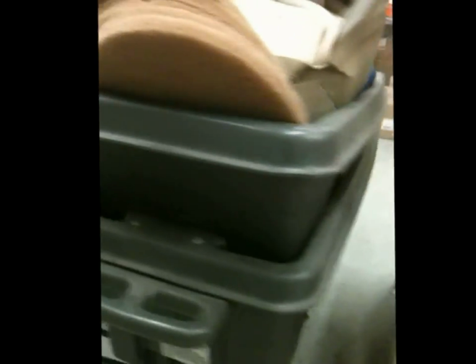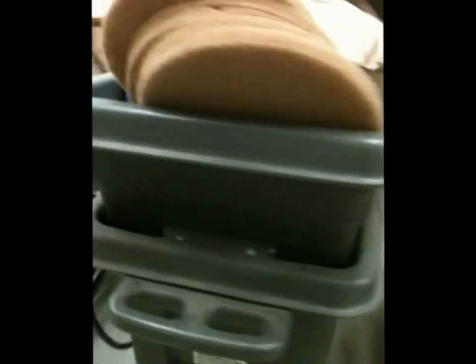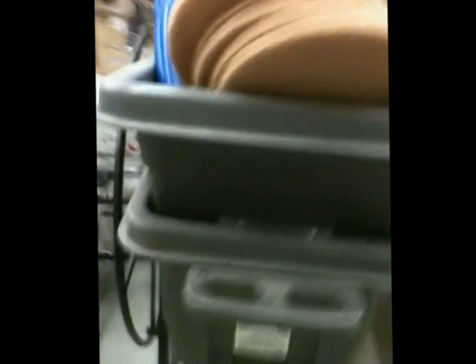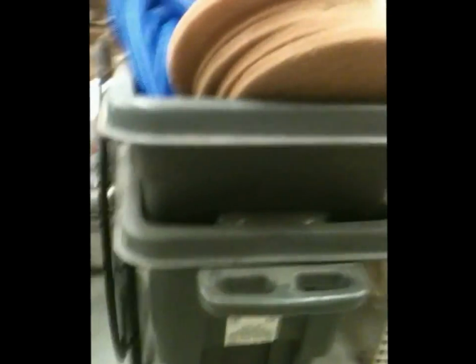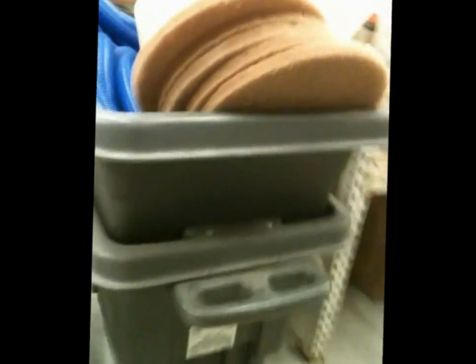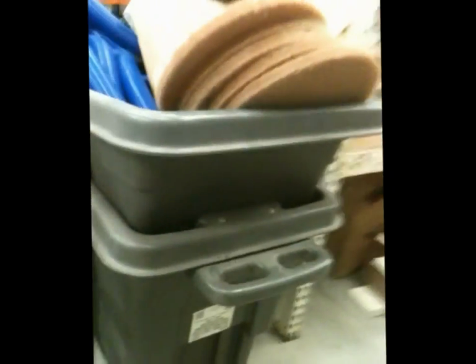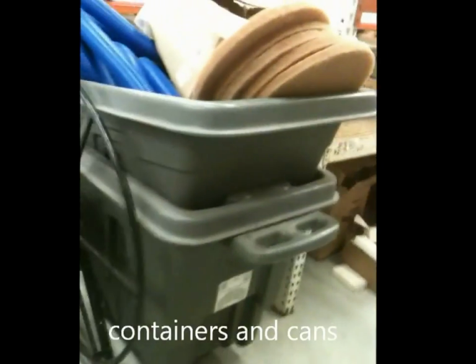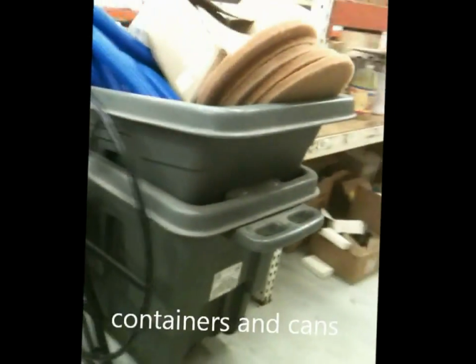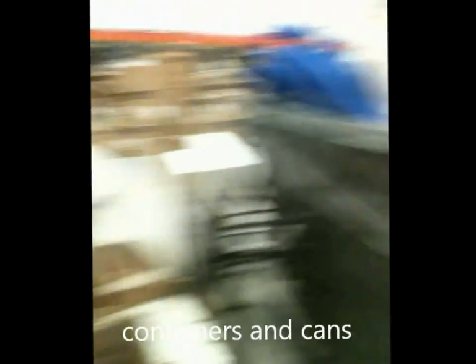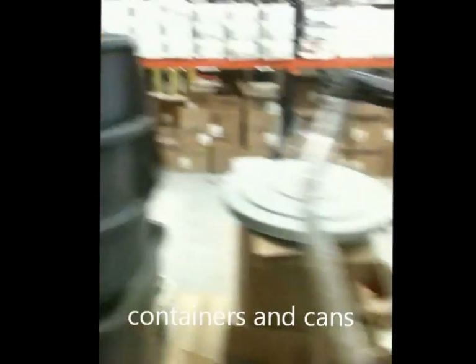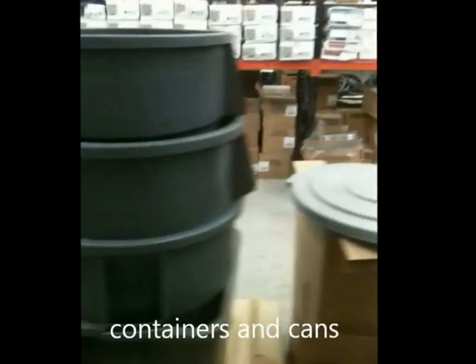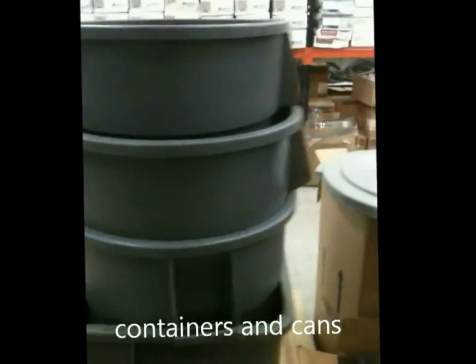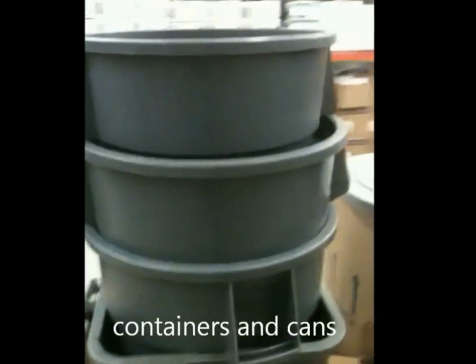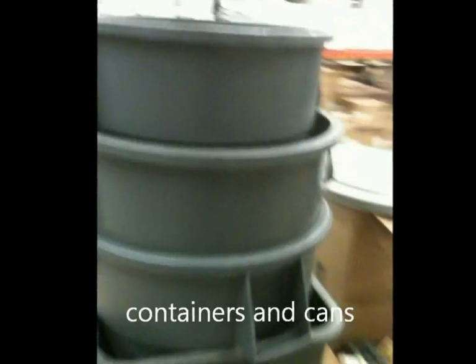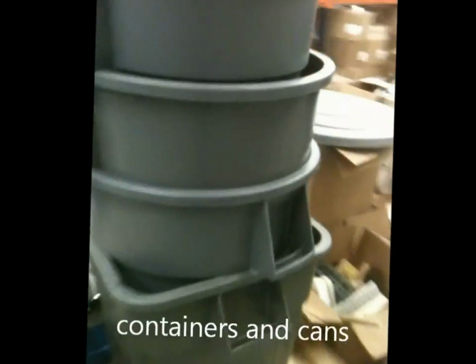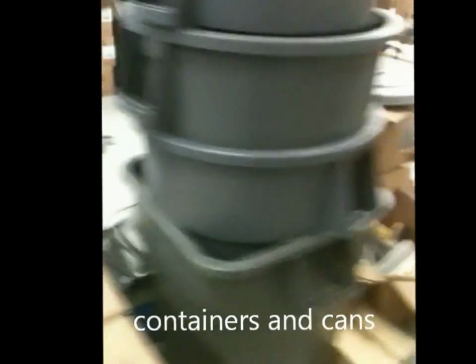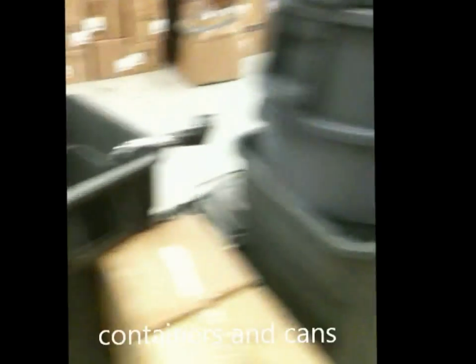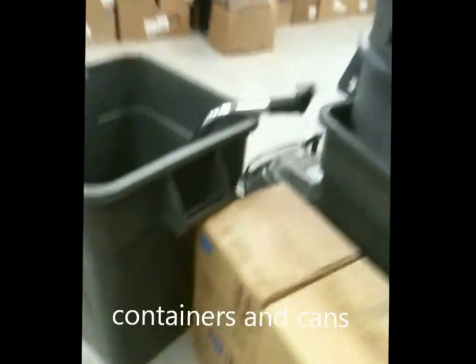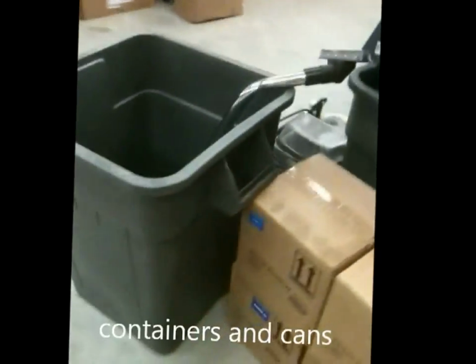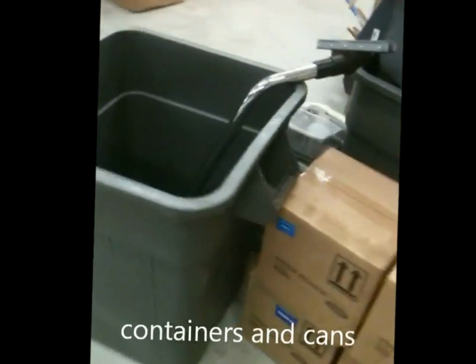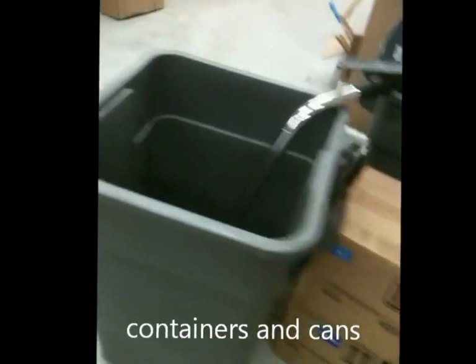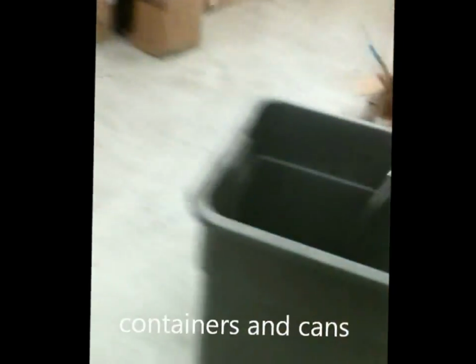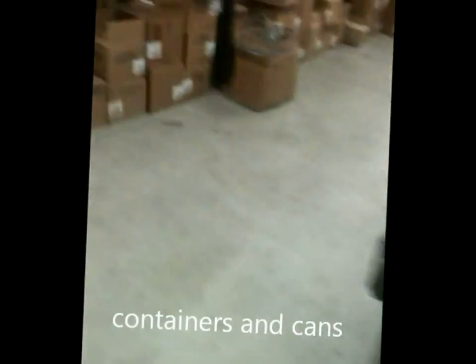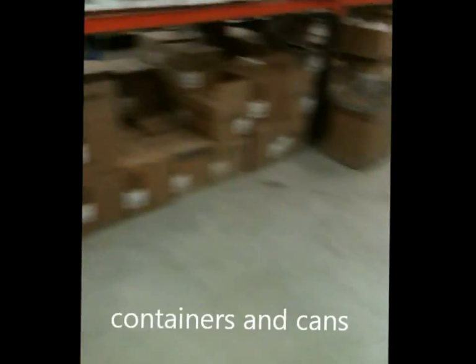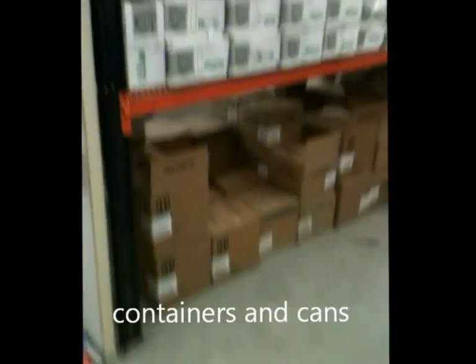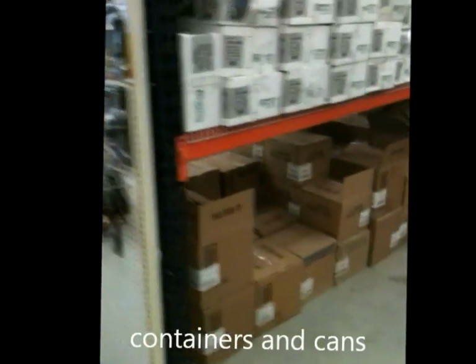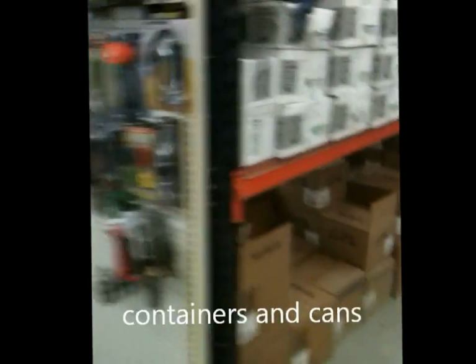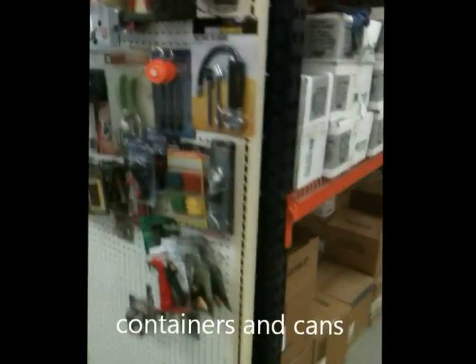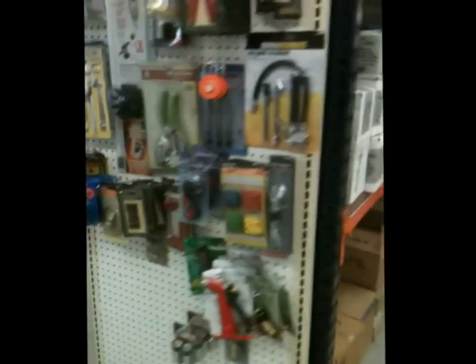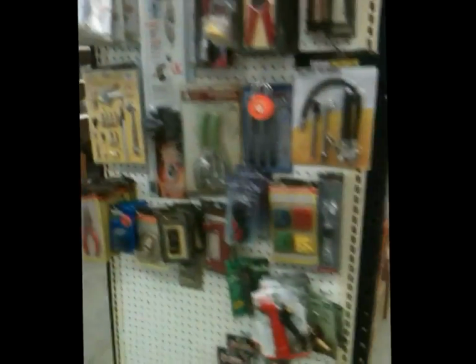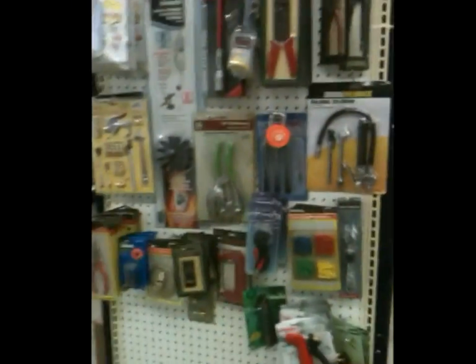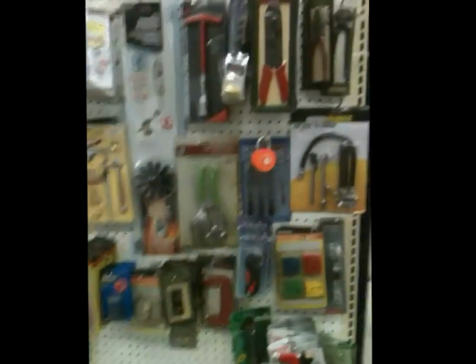Some huge garbage containers — regular 55-gallon, 45-gallon containers, square containers. These are some end cap products for sale.